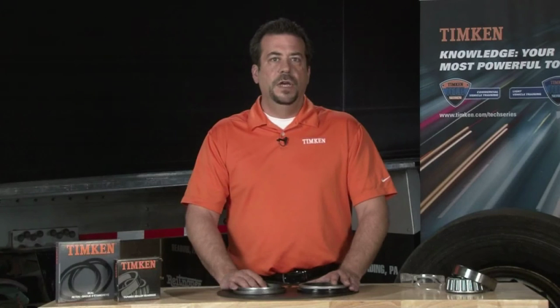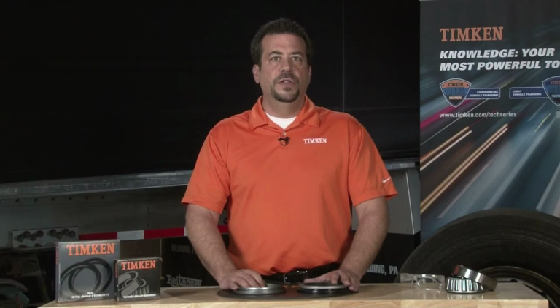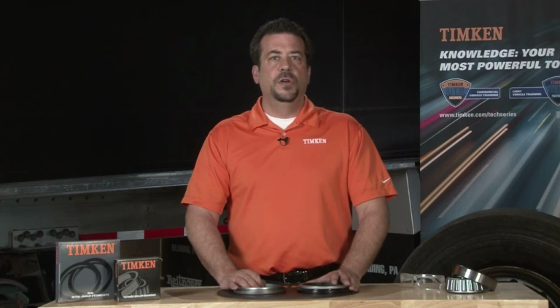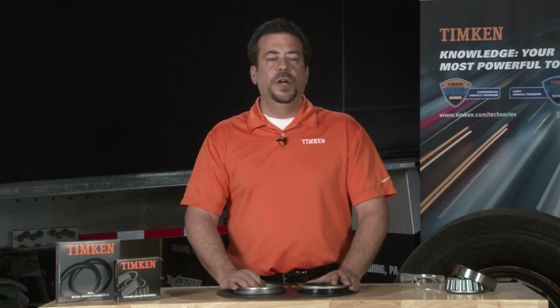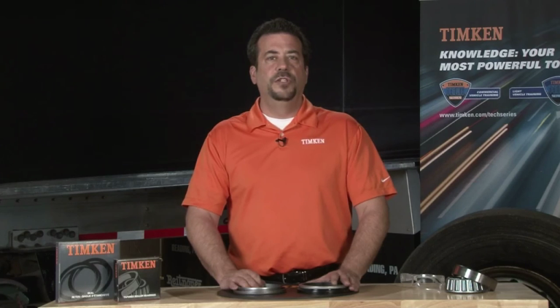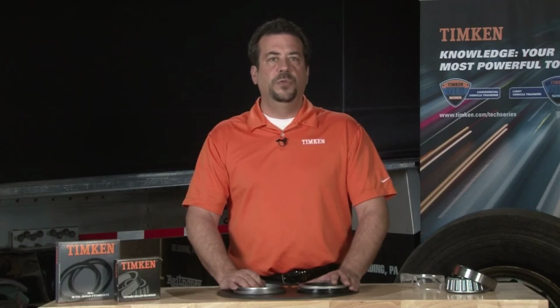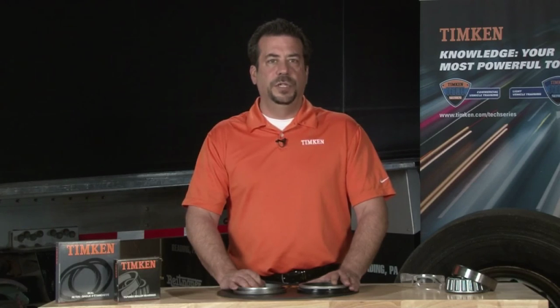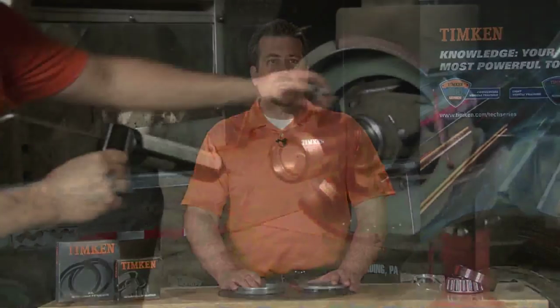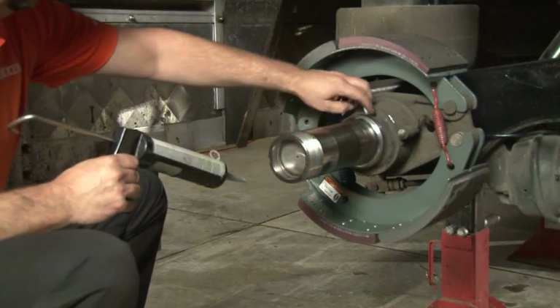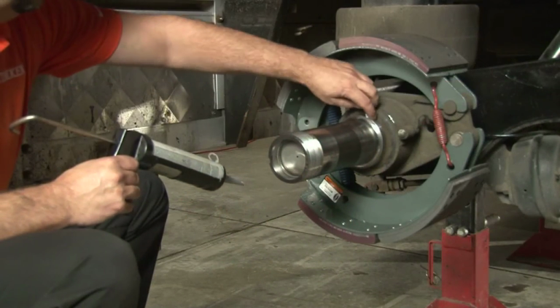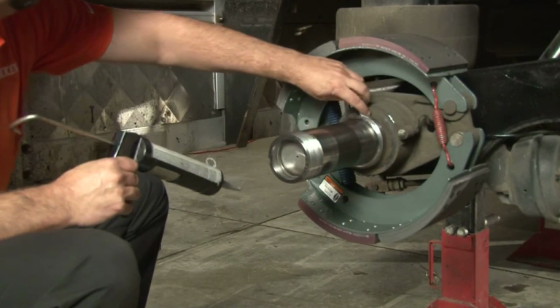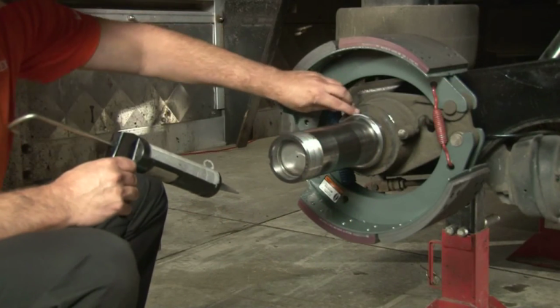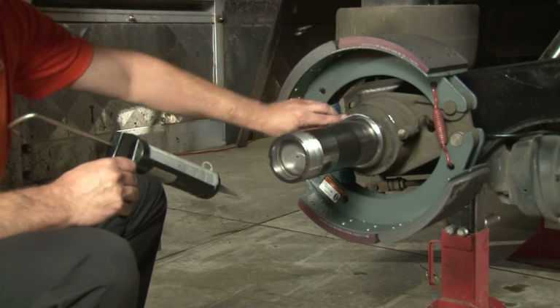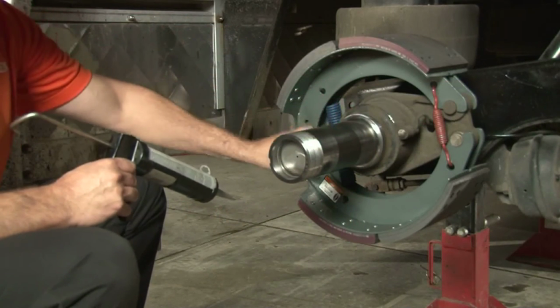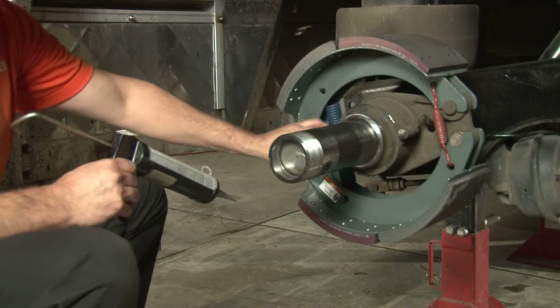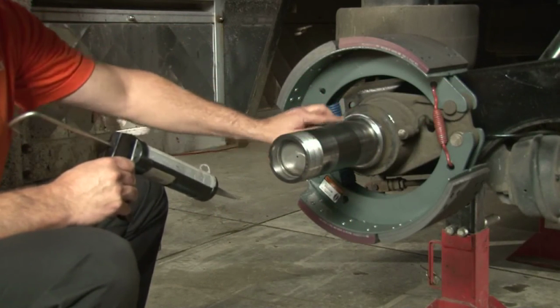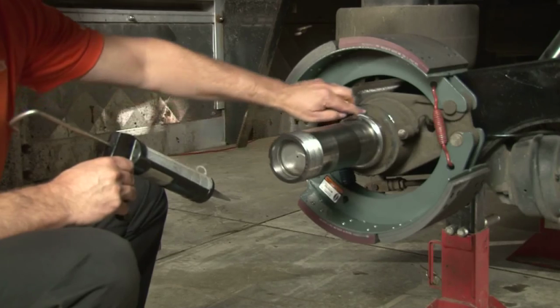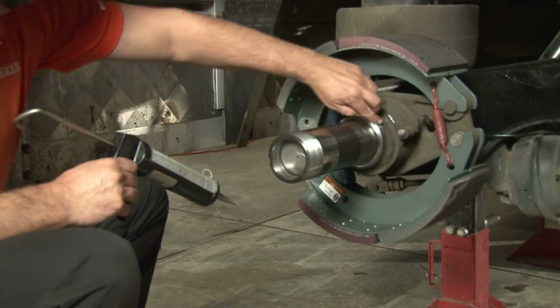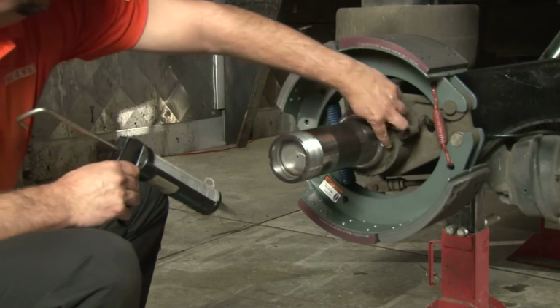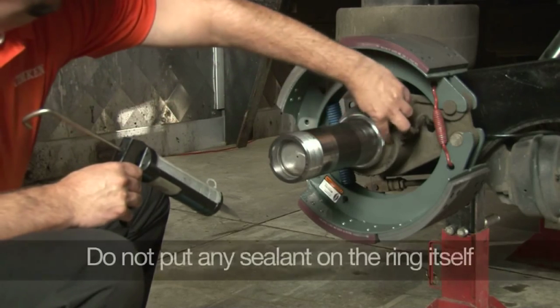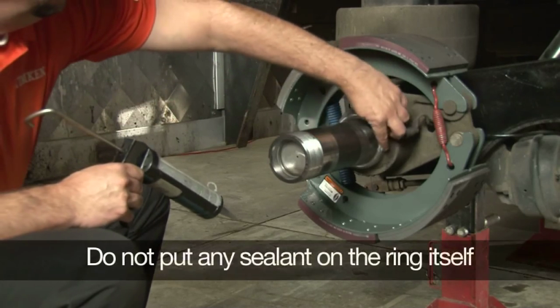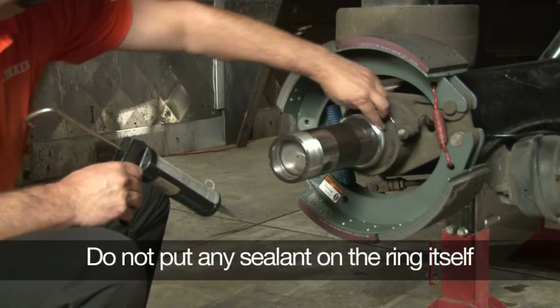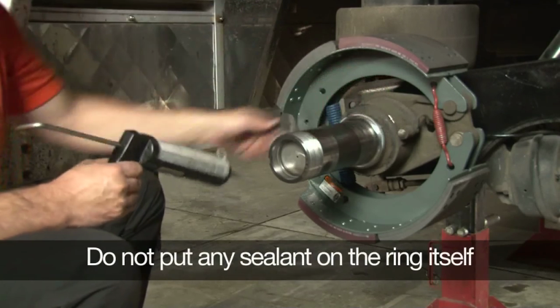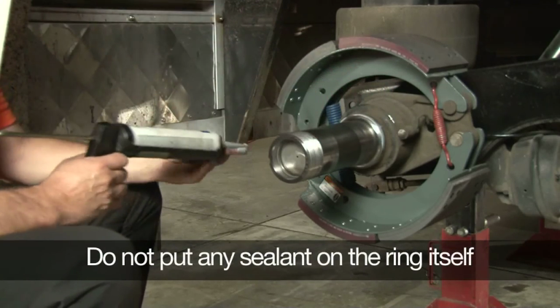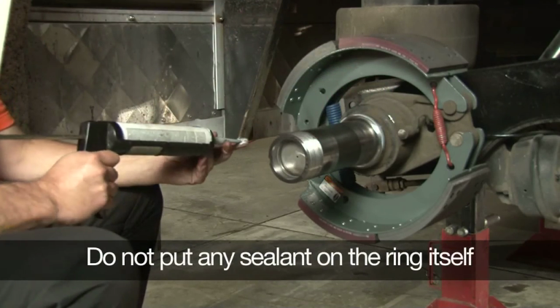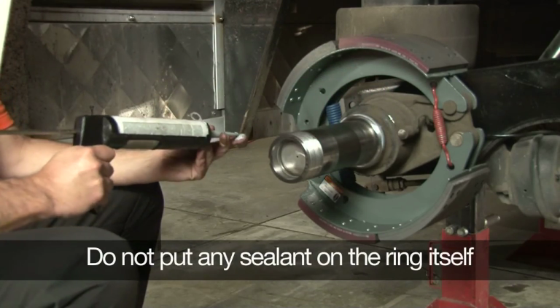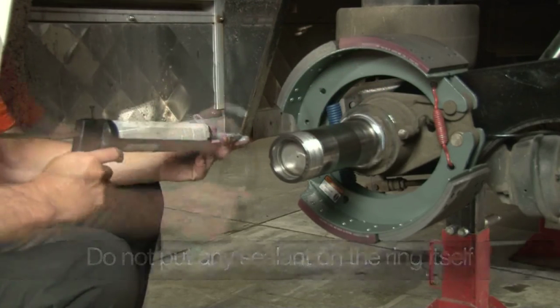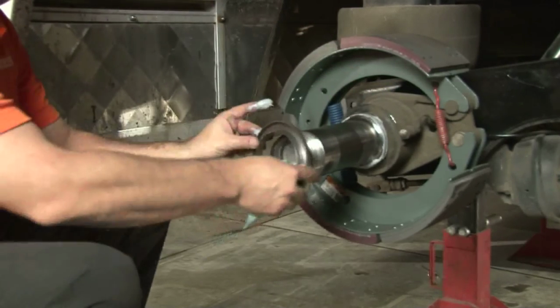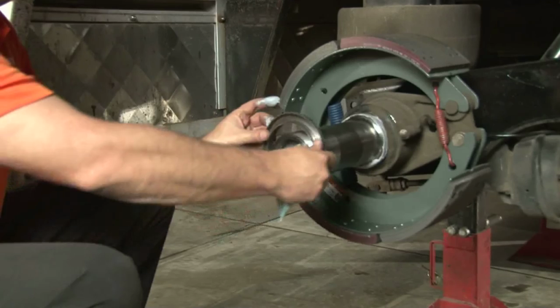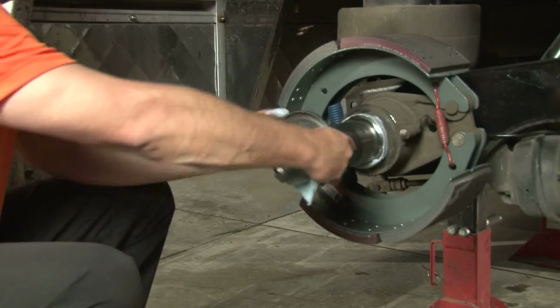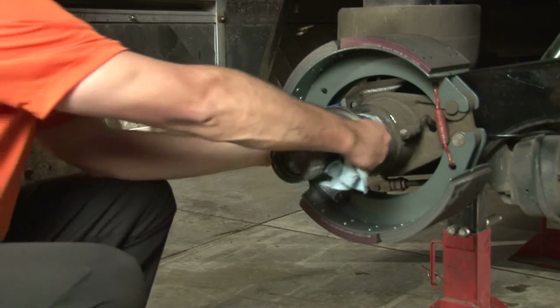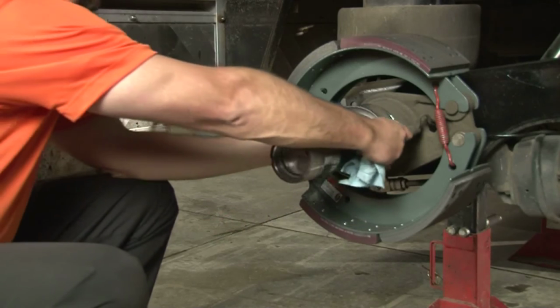If you're installing the wear ring for a two-piece wheel seal, apply a thin film of non-hardening RTV sealant on the axle shoulder. Don't put any sealant on the wear ring itself. Place the wear ring squarely on the shoulder.